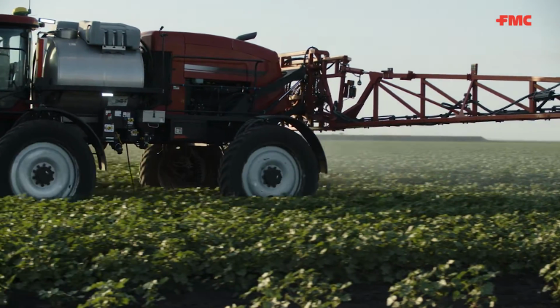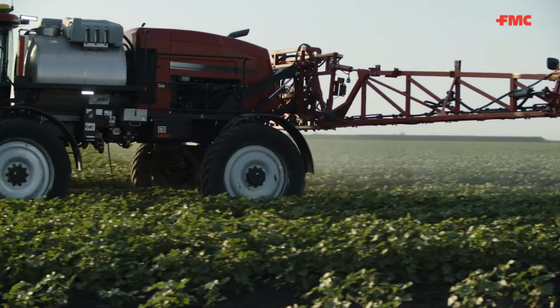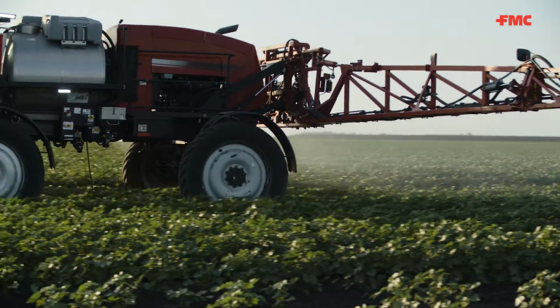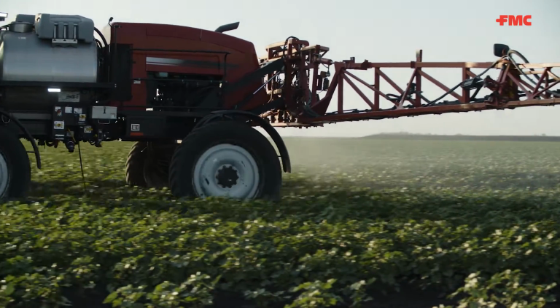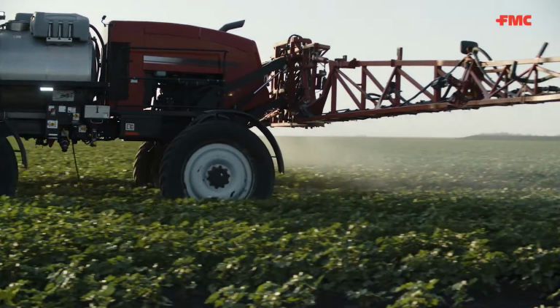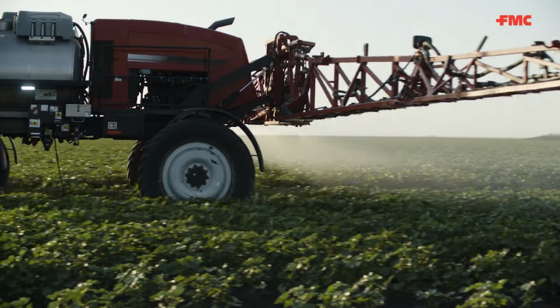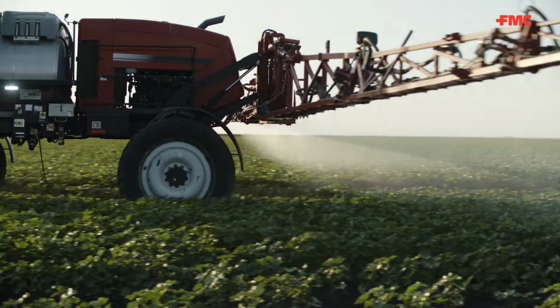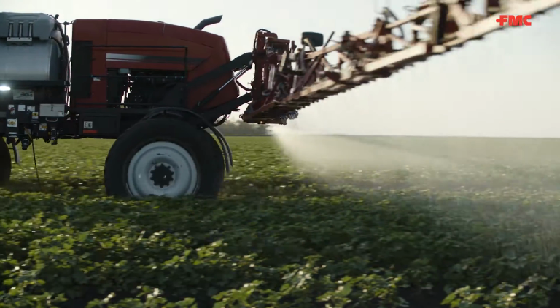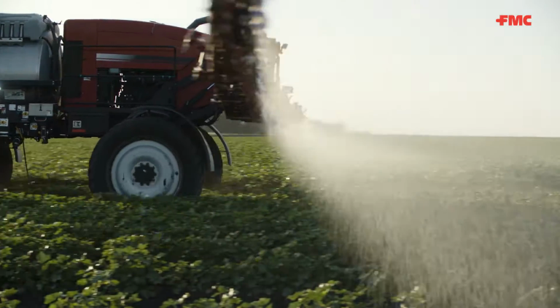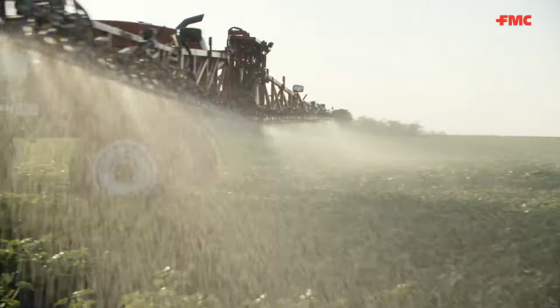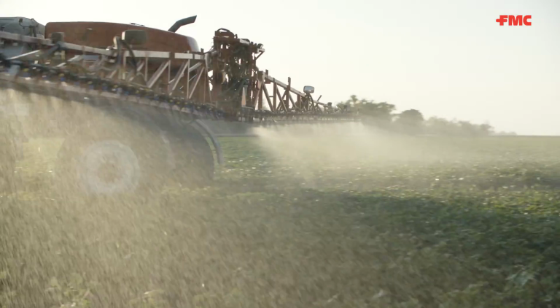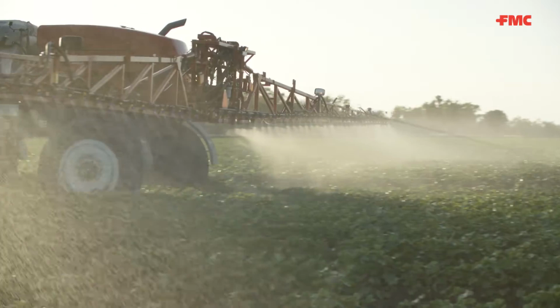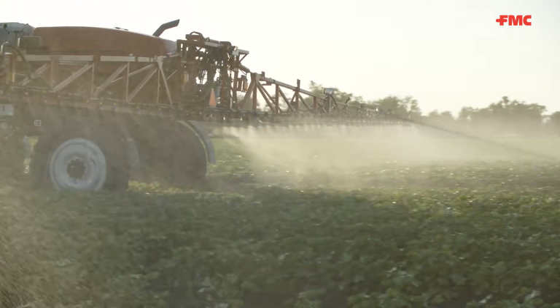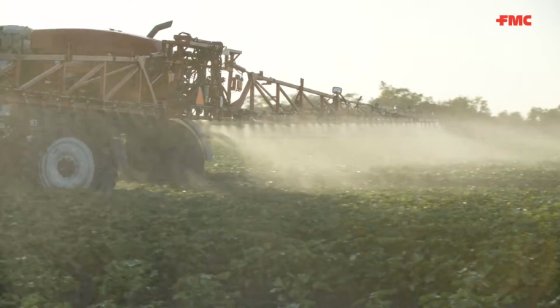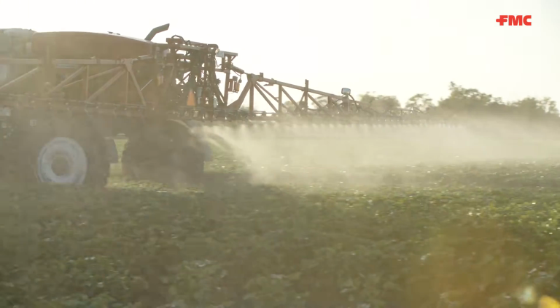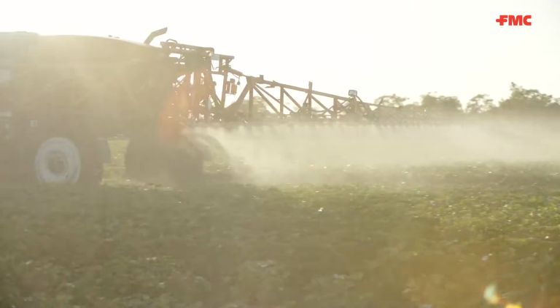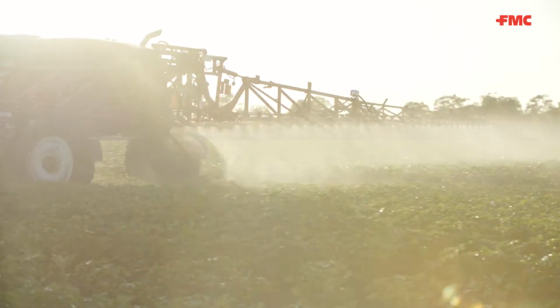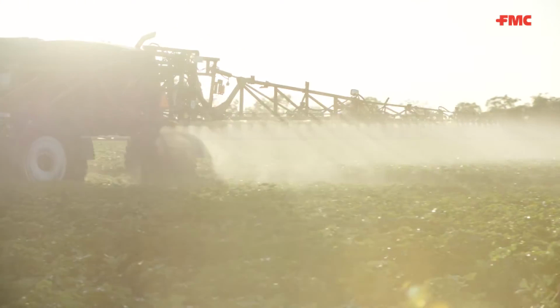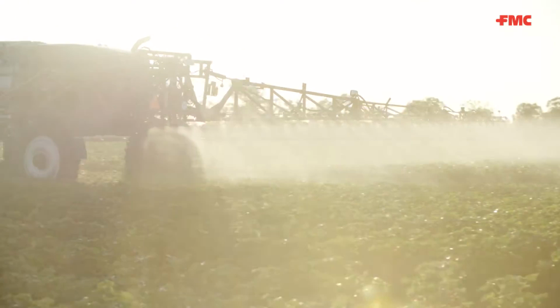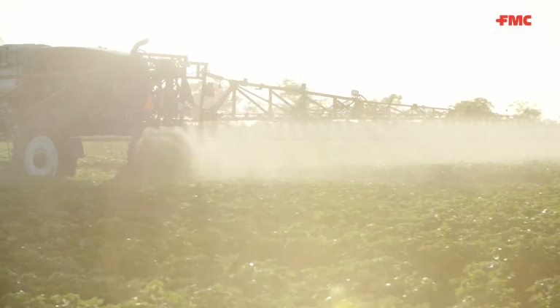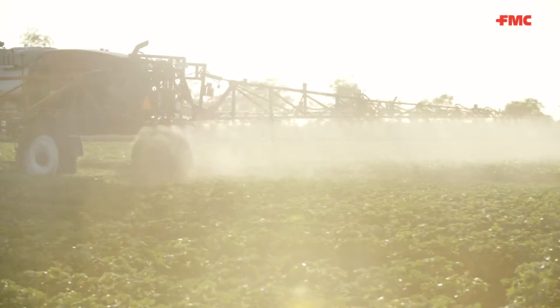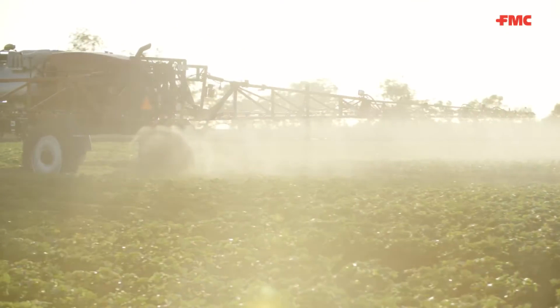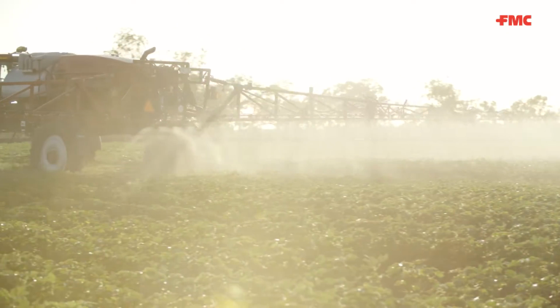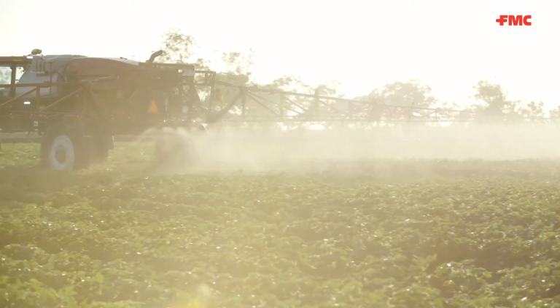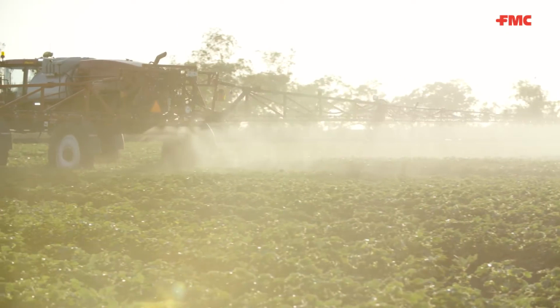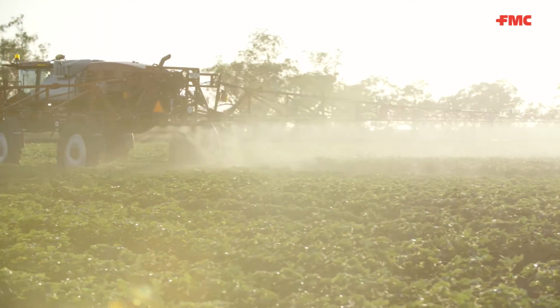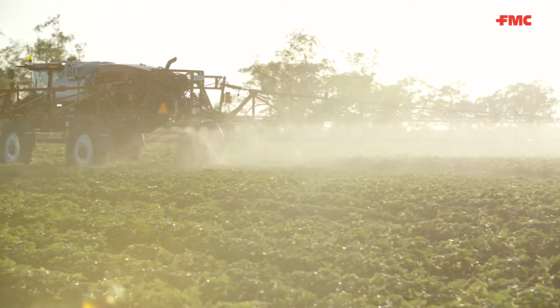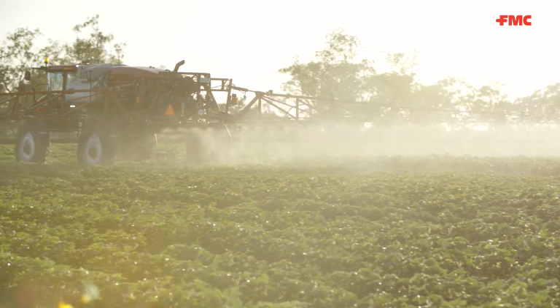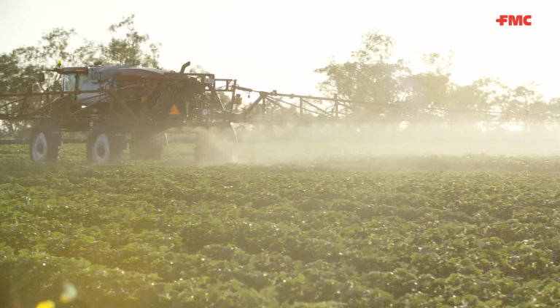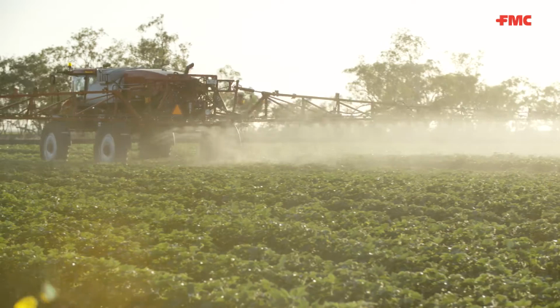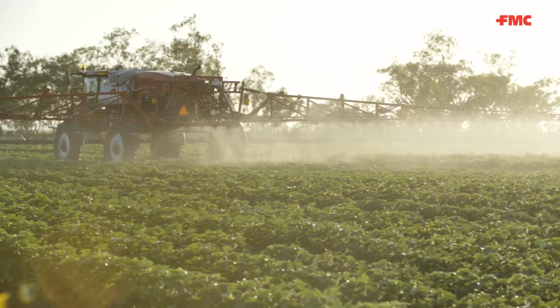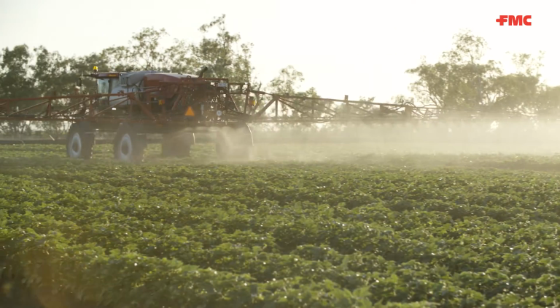Fines can stop in the air when projected out of a spray nozzle in as little distance as 50 centimetres. Once they've stopped, the wind can take them wherever it wants to.